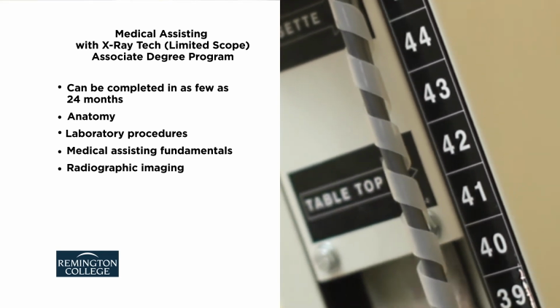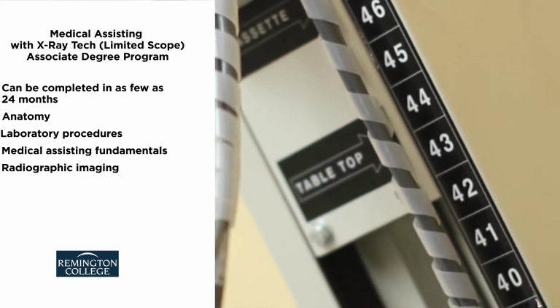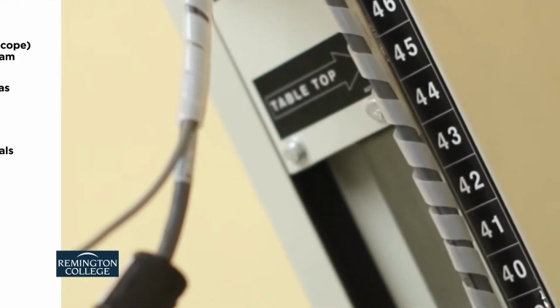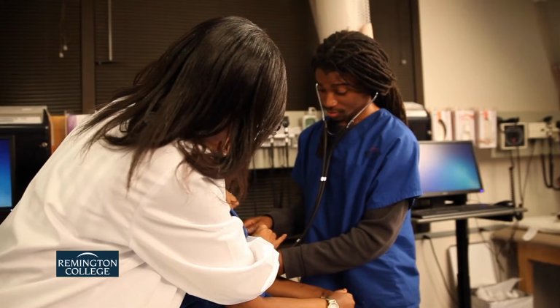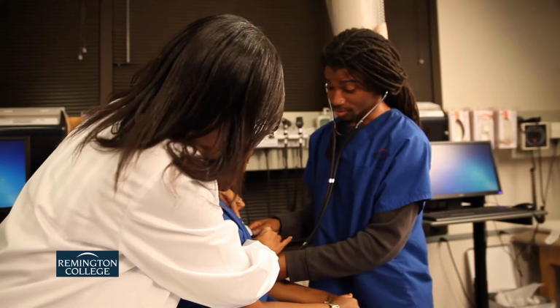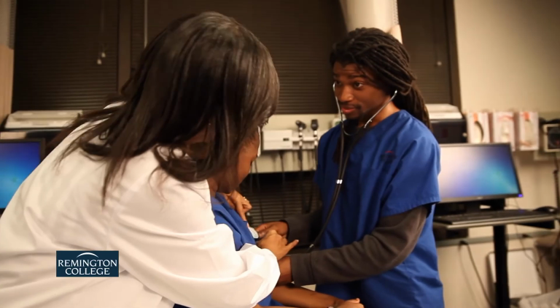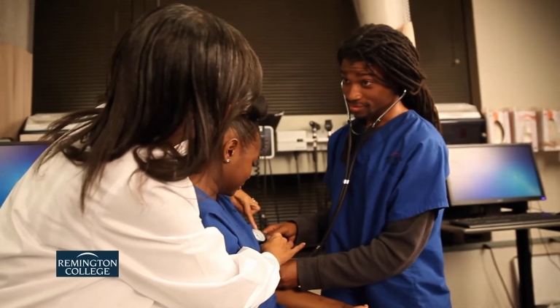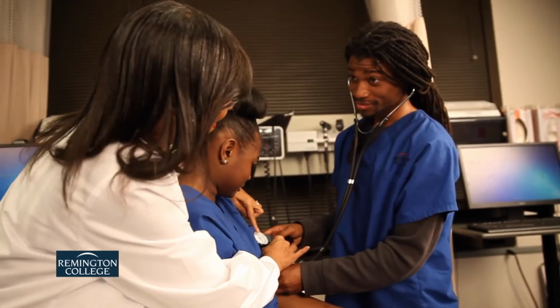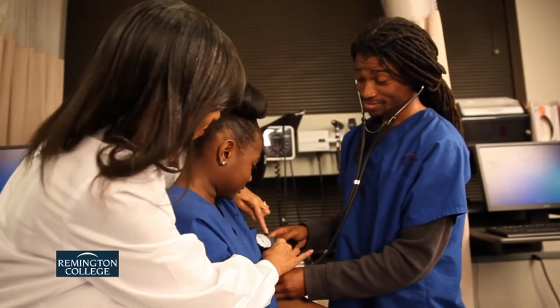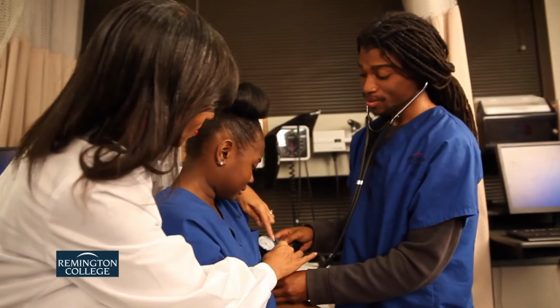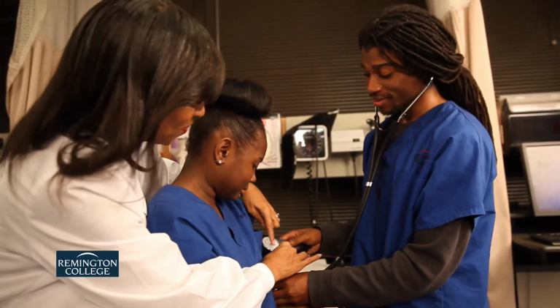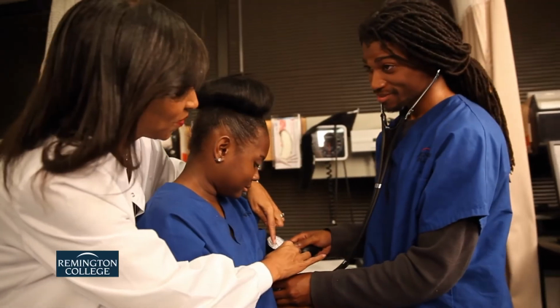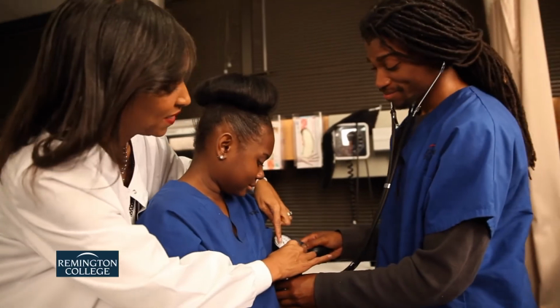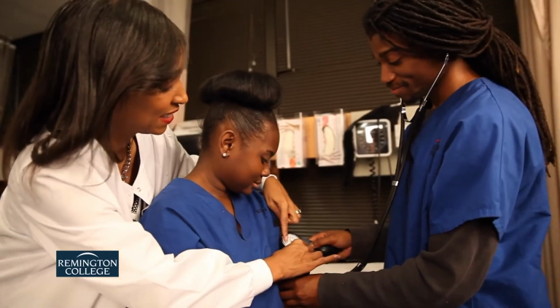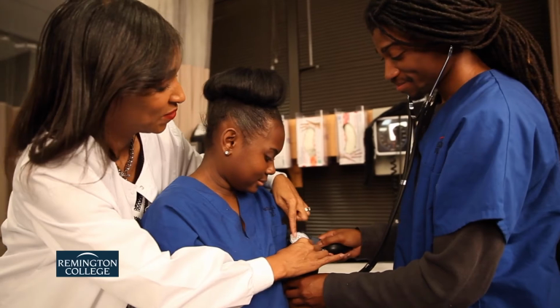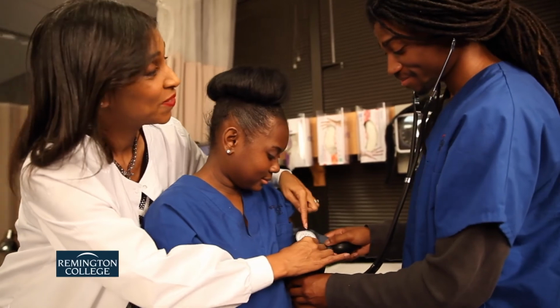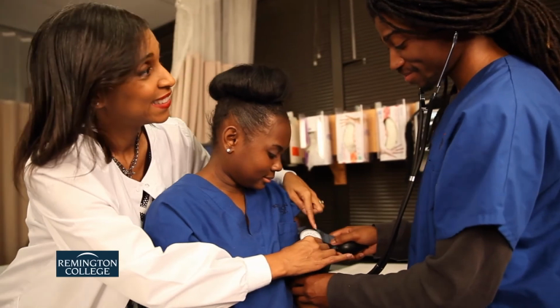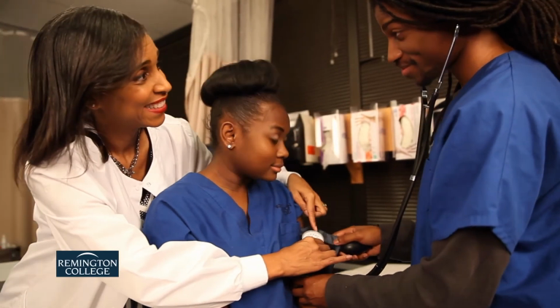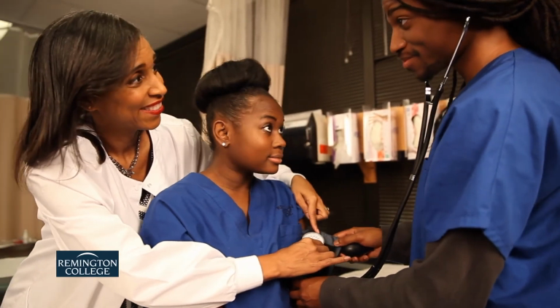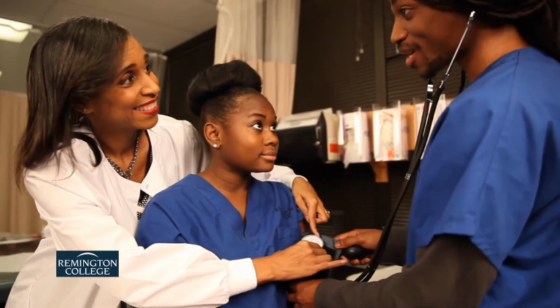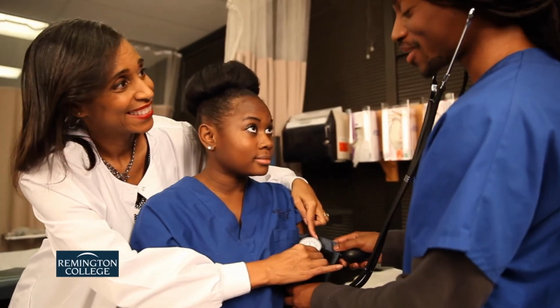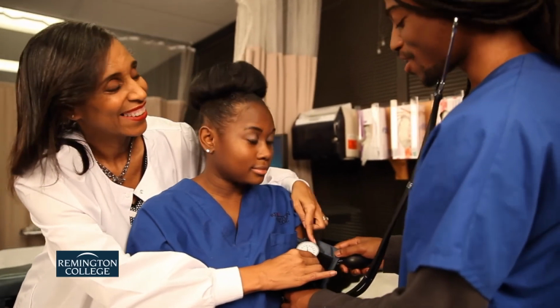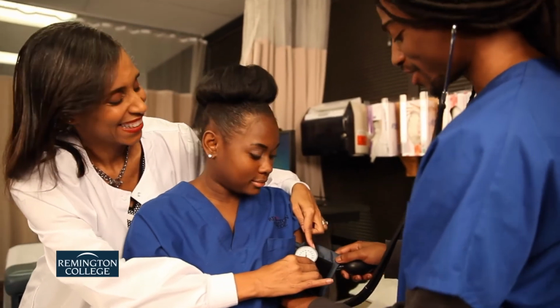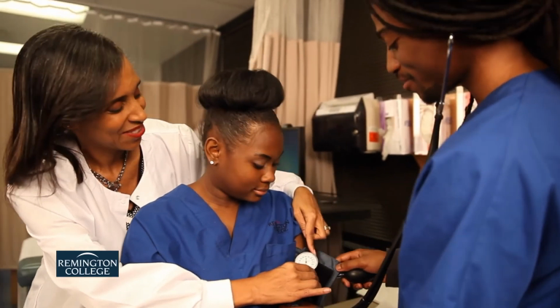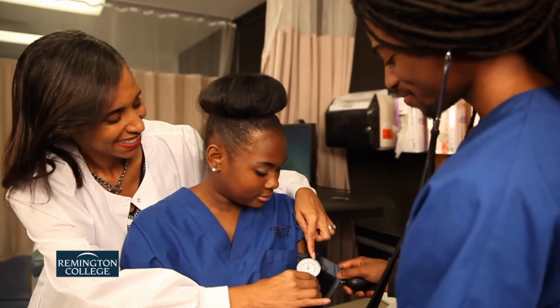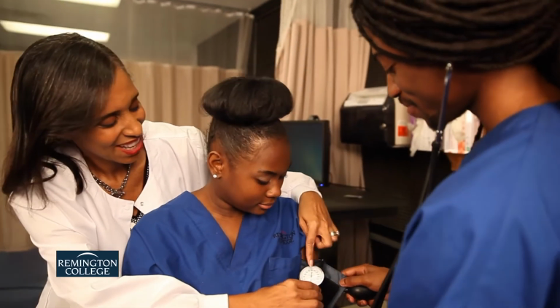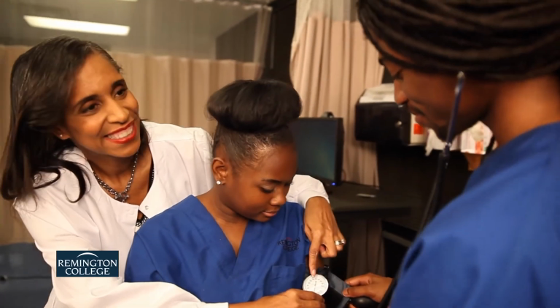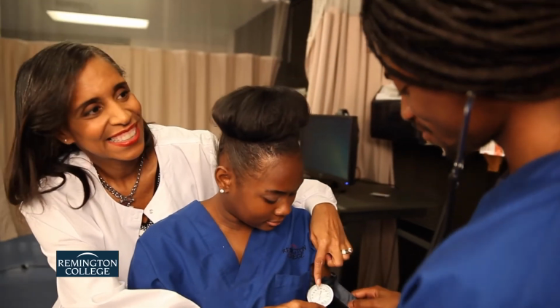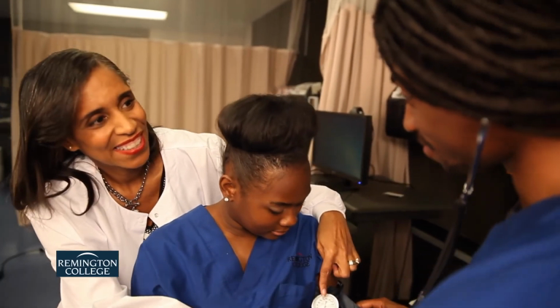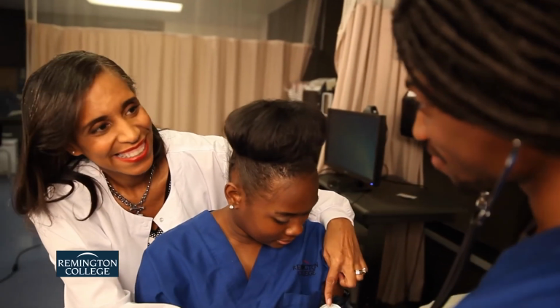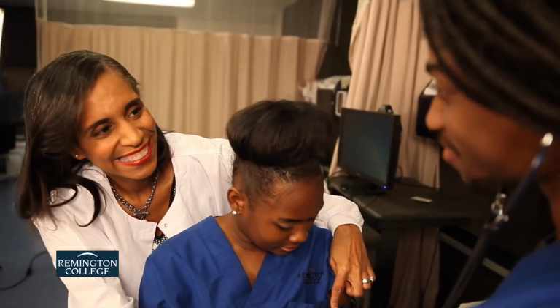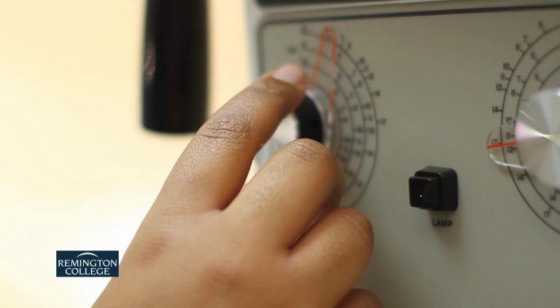Remington College's medical assisting with limited scope x-ray tech program provides training for students in a modern lab with the supervision of industry experienced instructors.